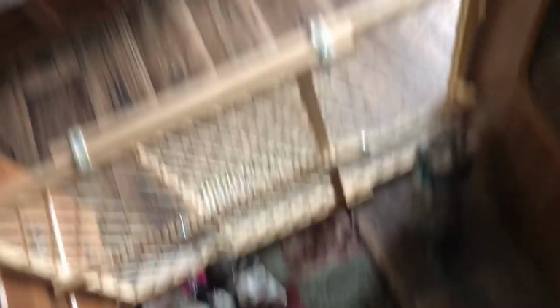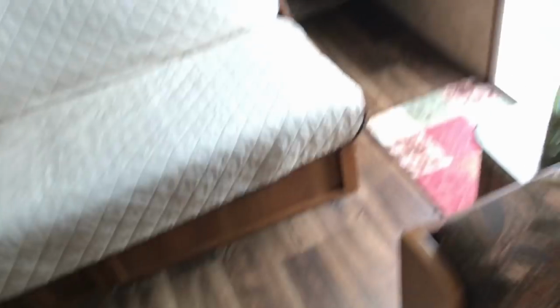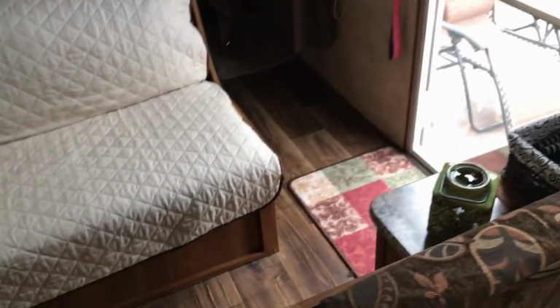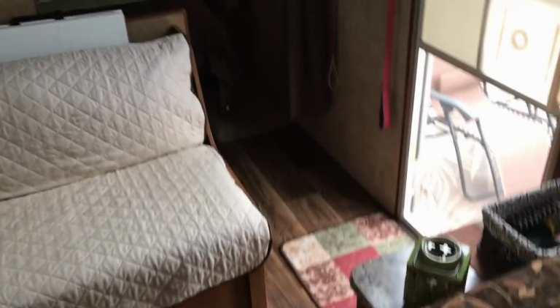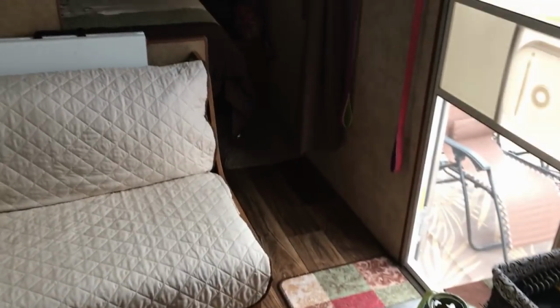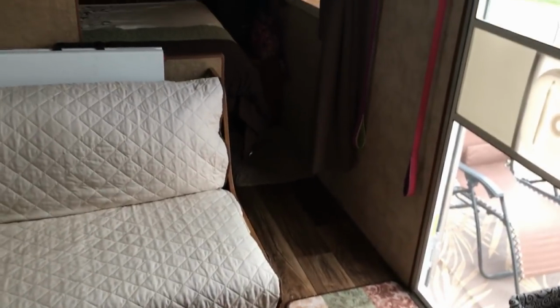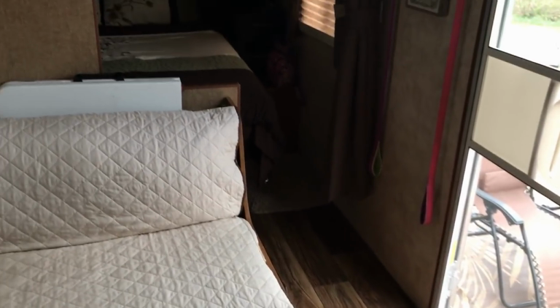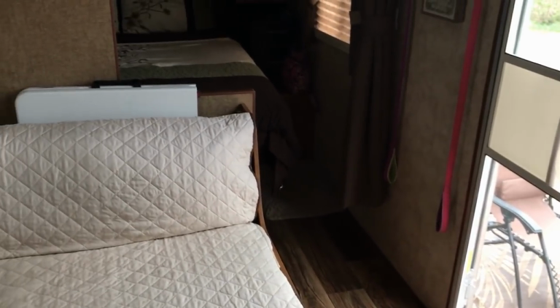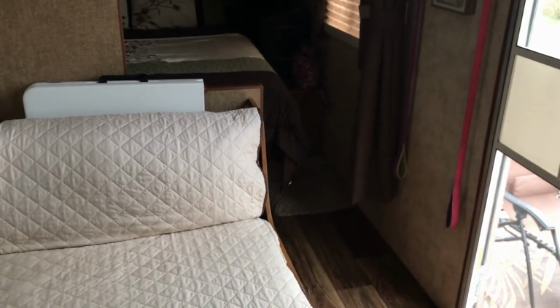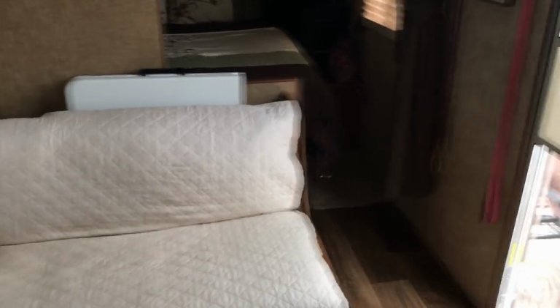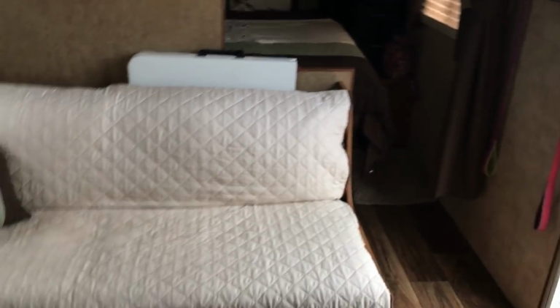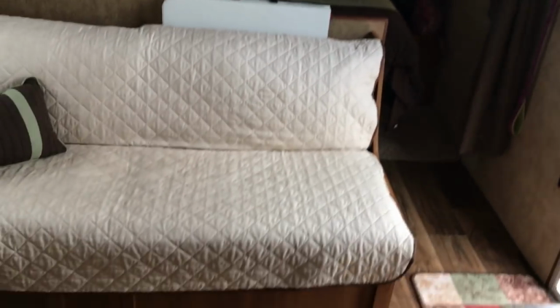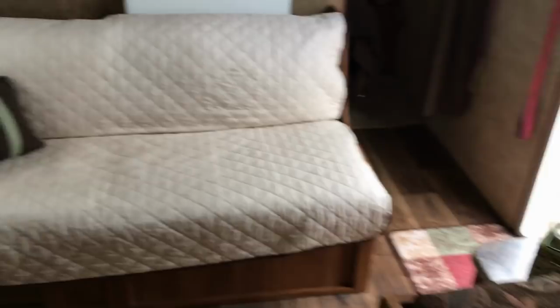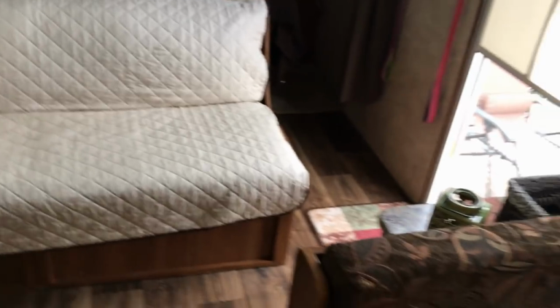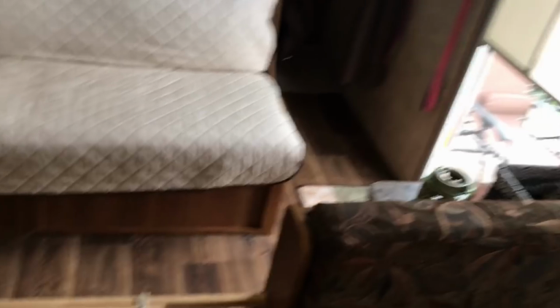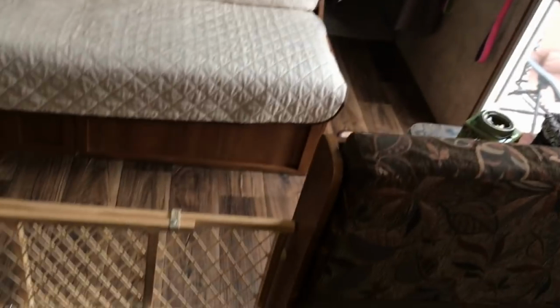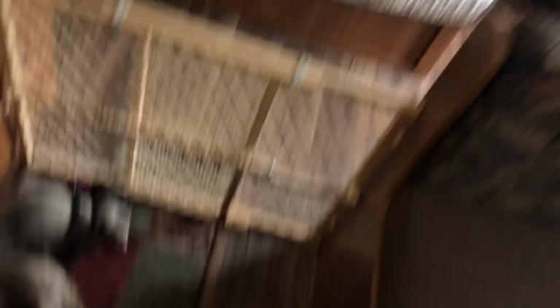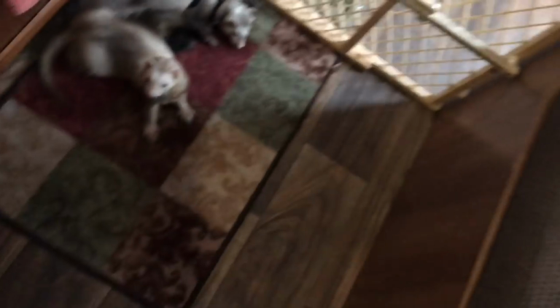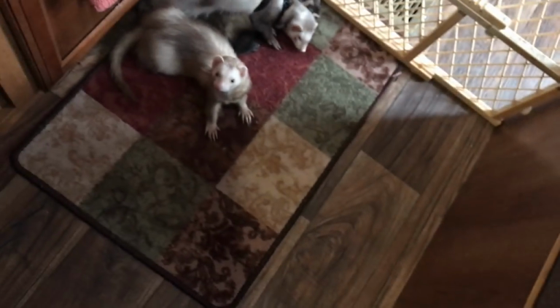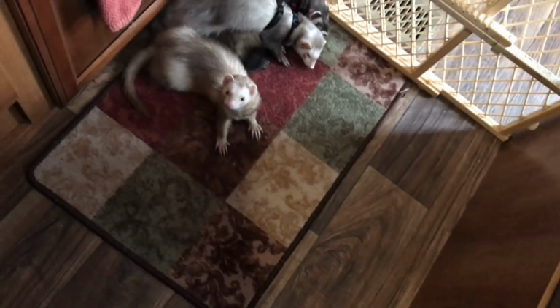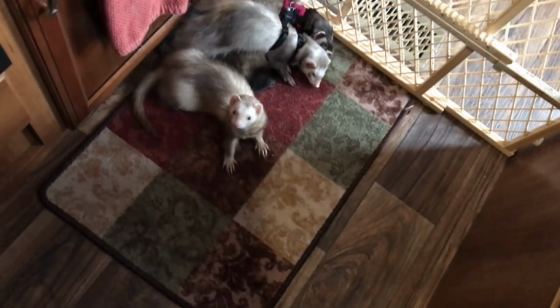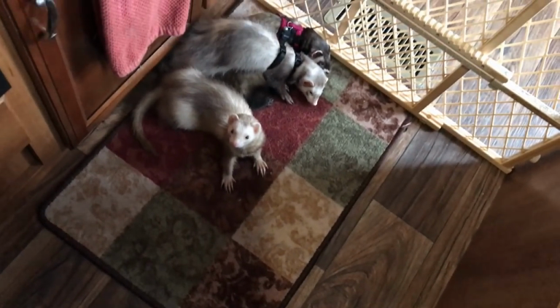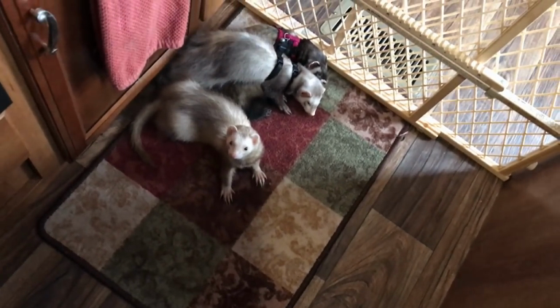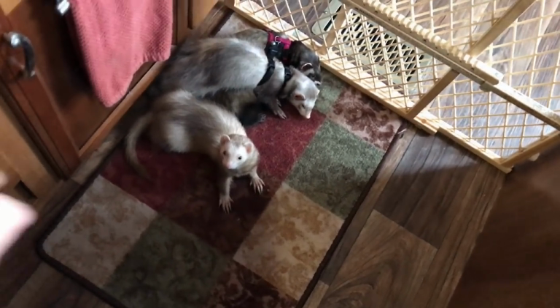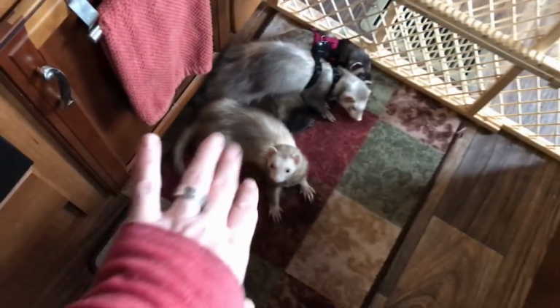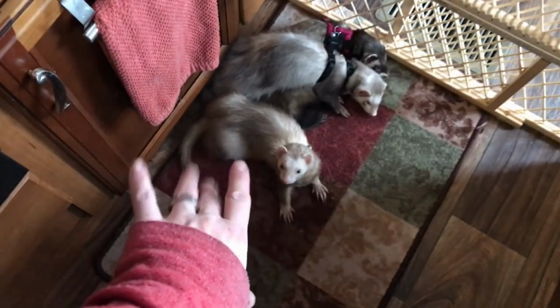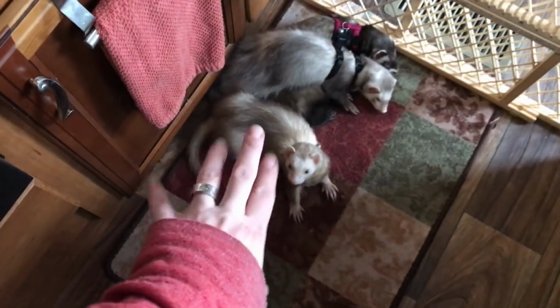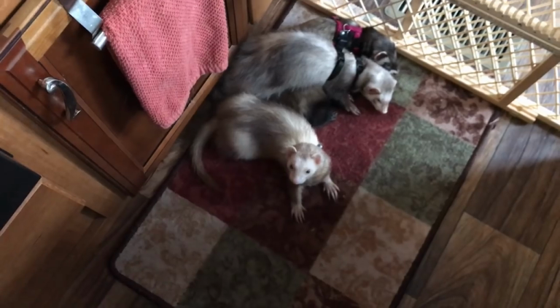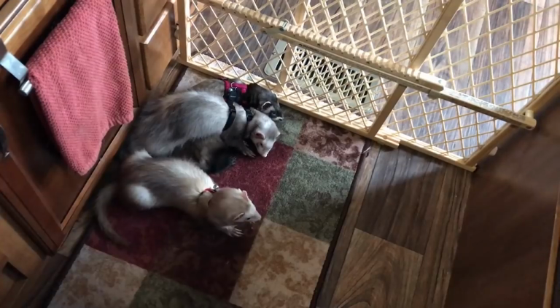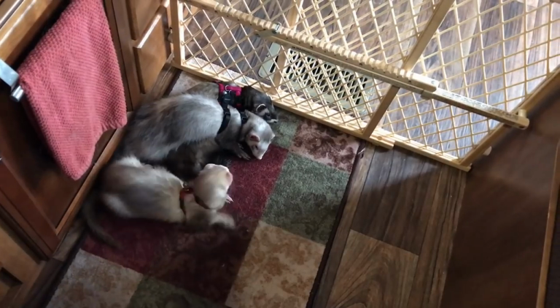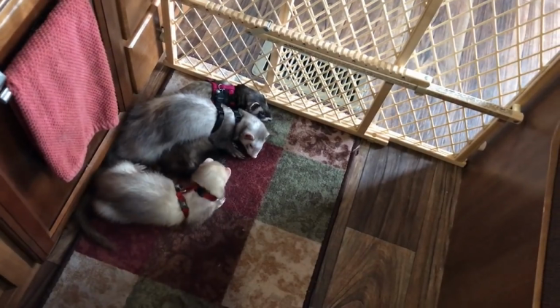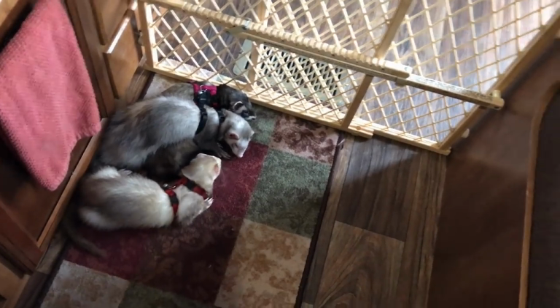Sometimes I'll put the gate up to keep them out of the bedroom, but not always.